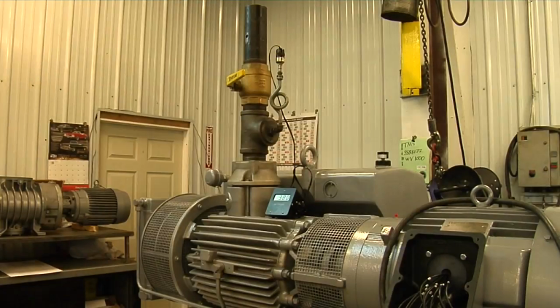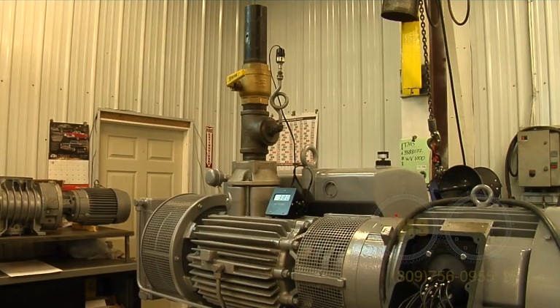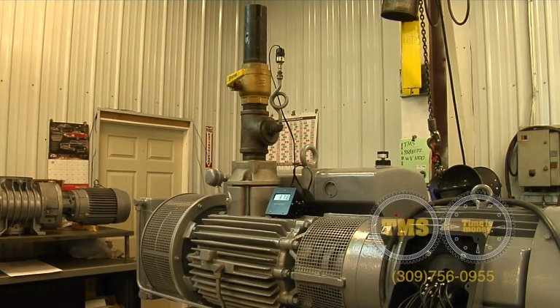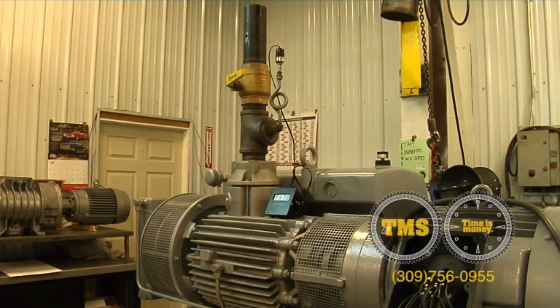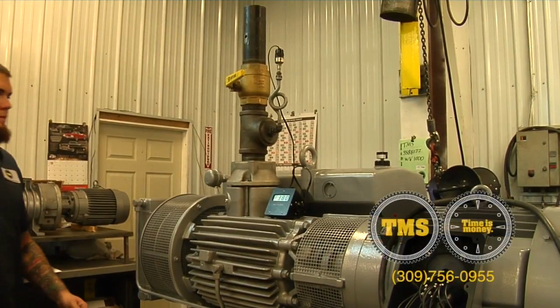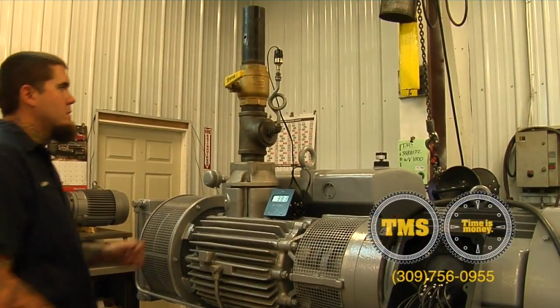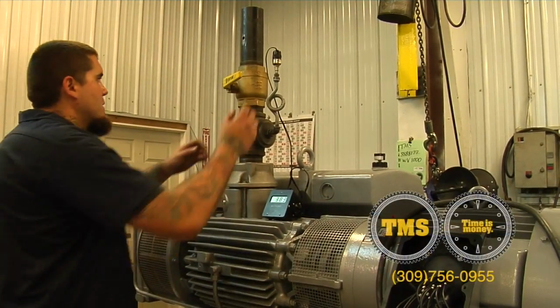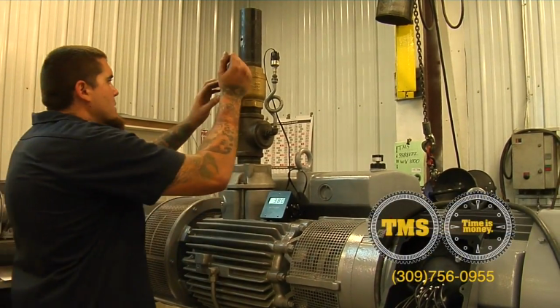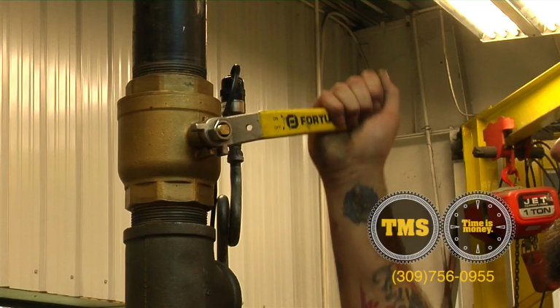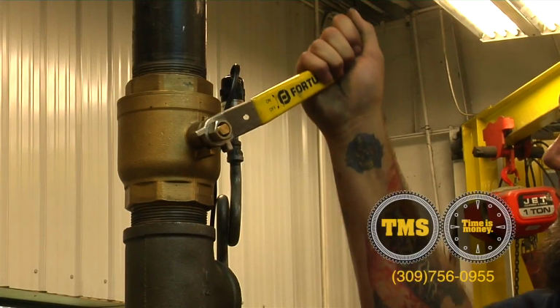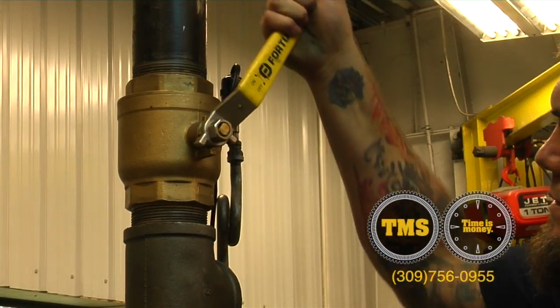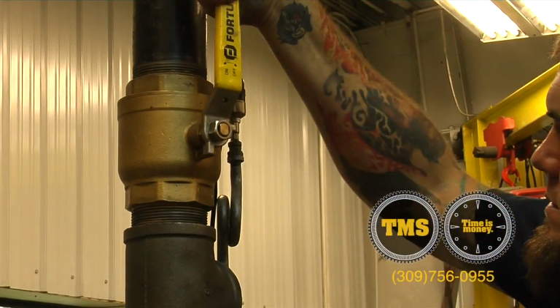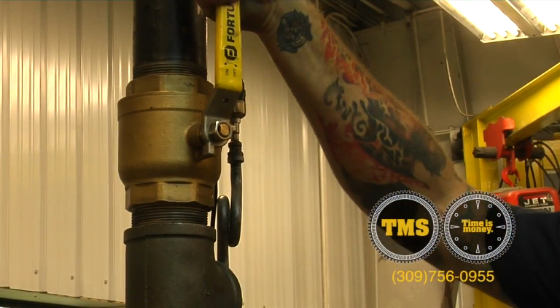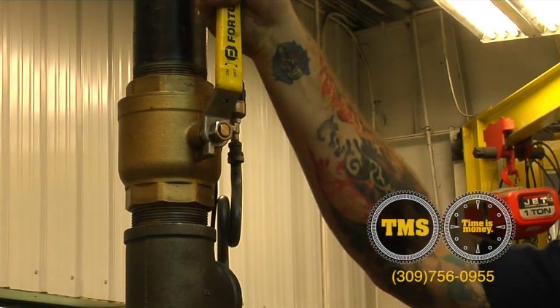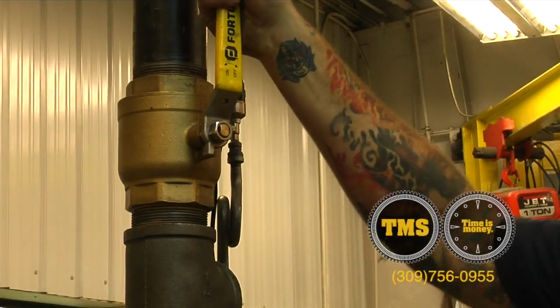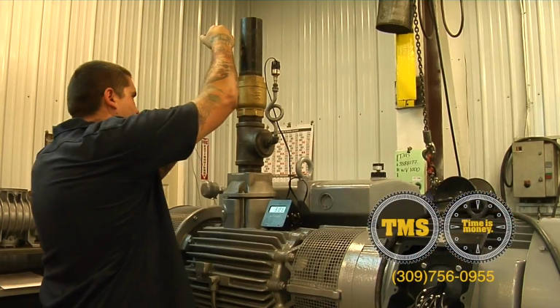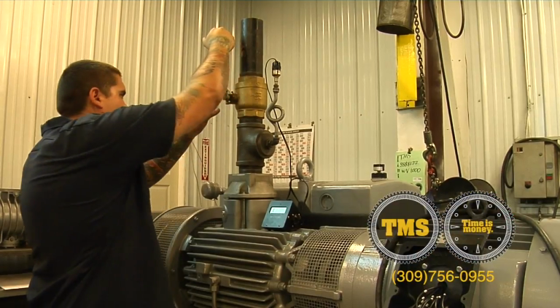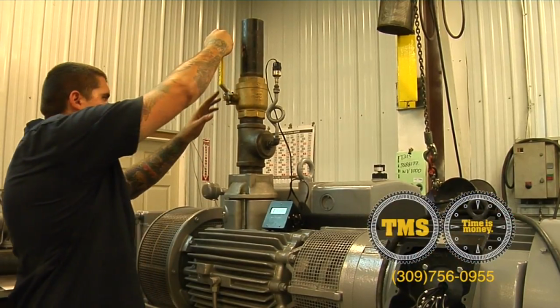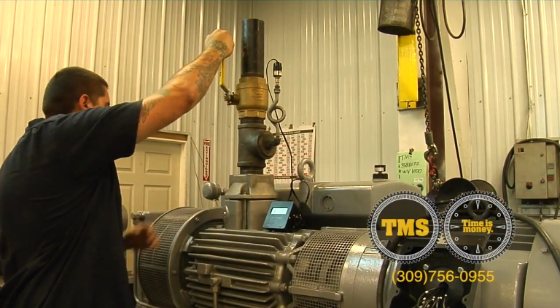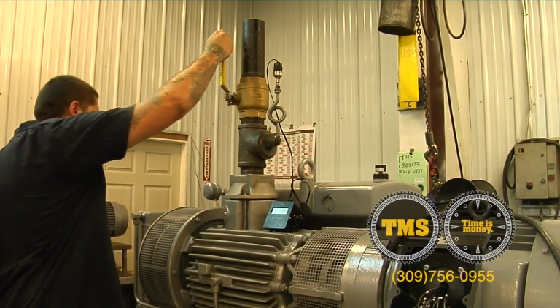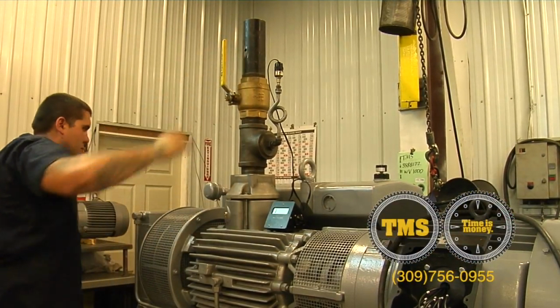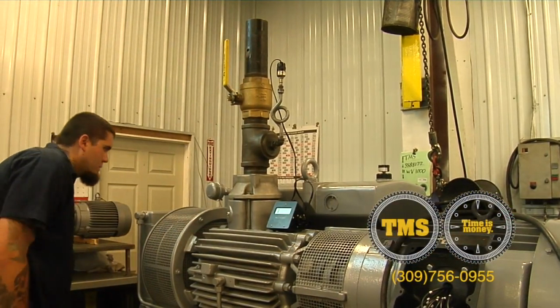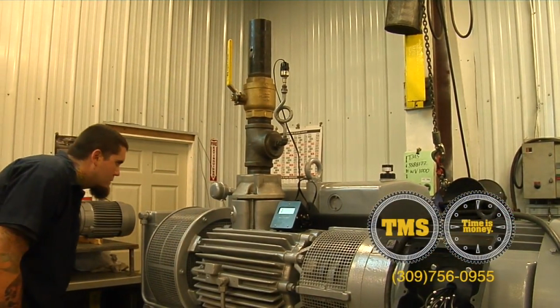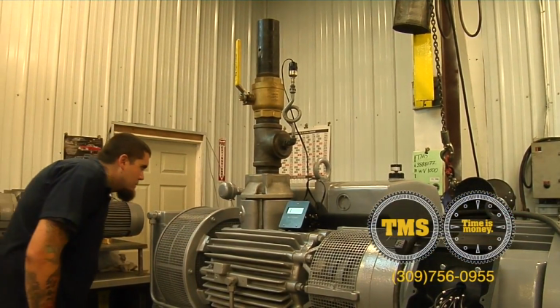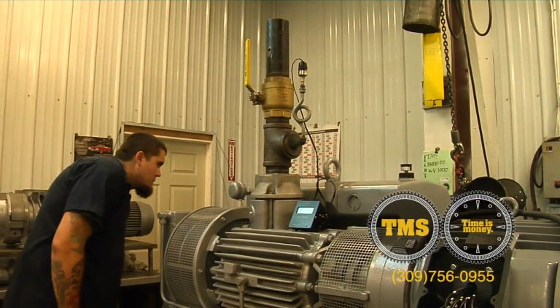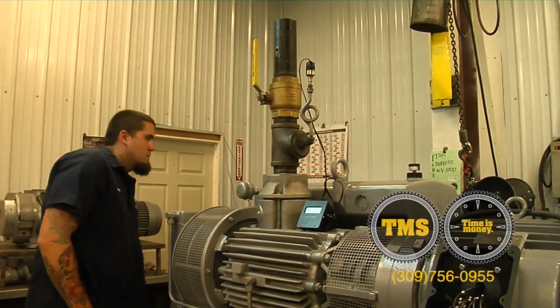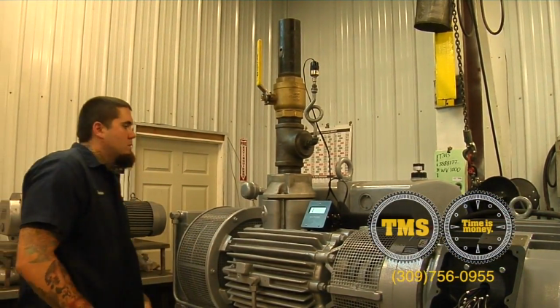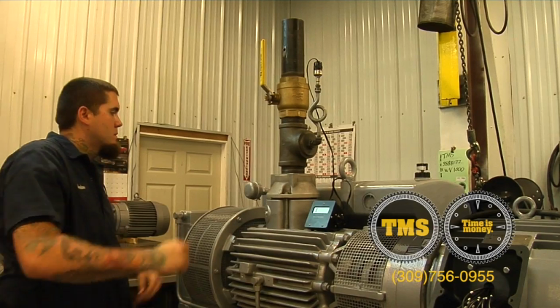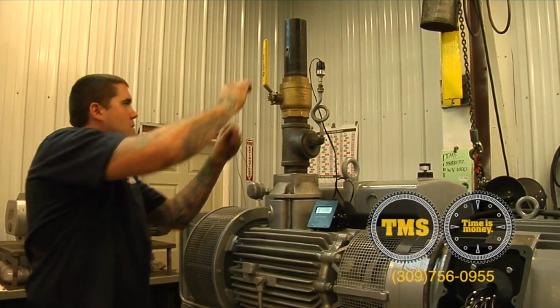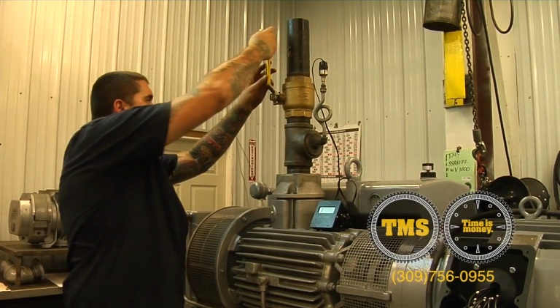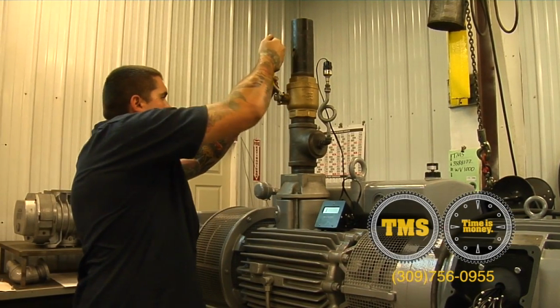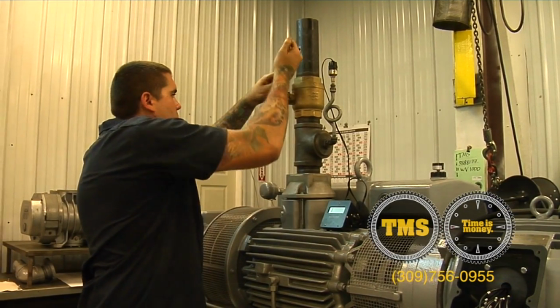To test your exhaust filters with the TMS test cap, open the main ball valve and look at your exhaust filter cover. If it's blowing smoke out, then further maintenance is needed on your filters.